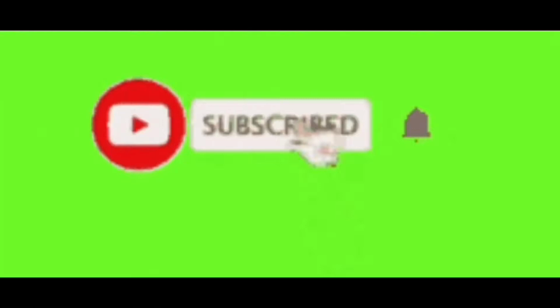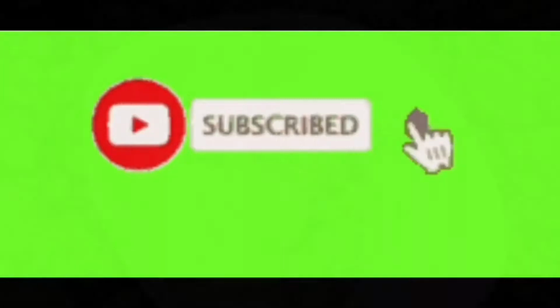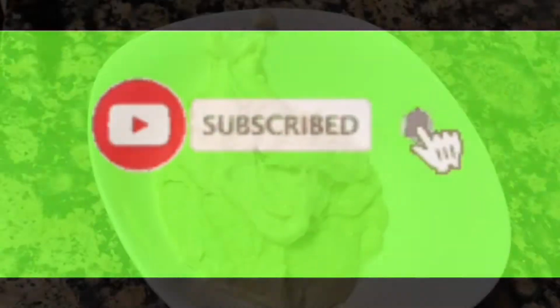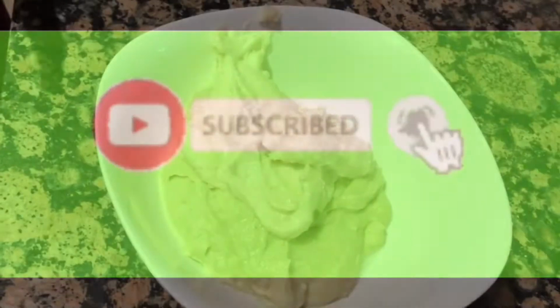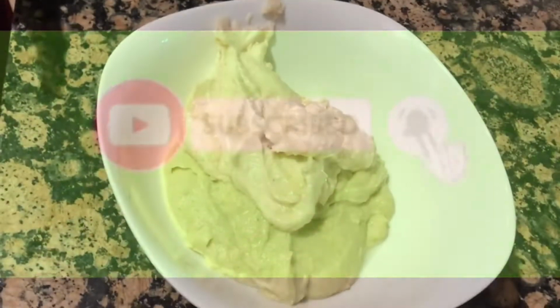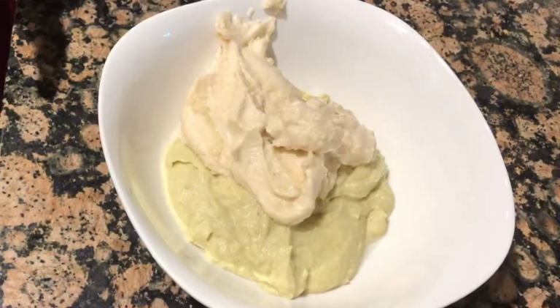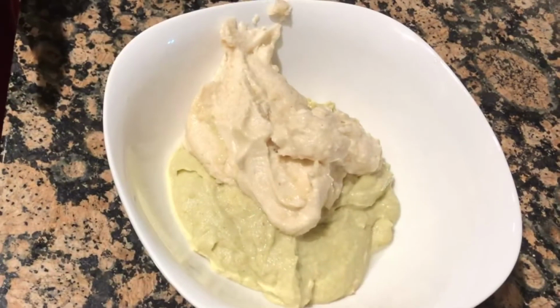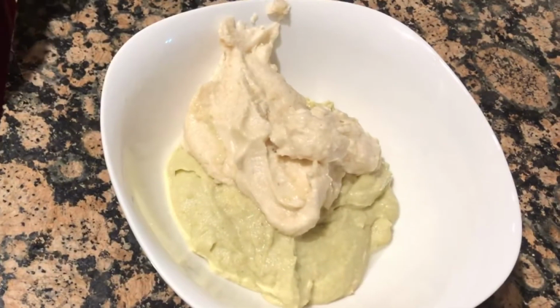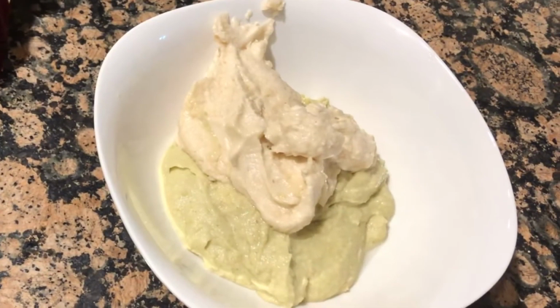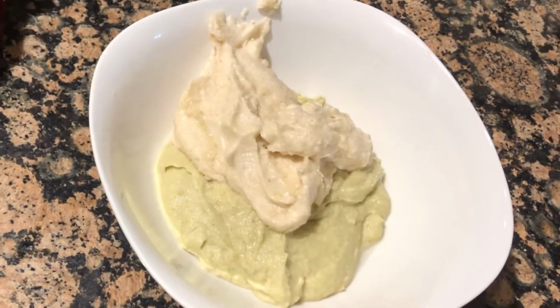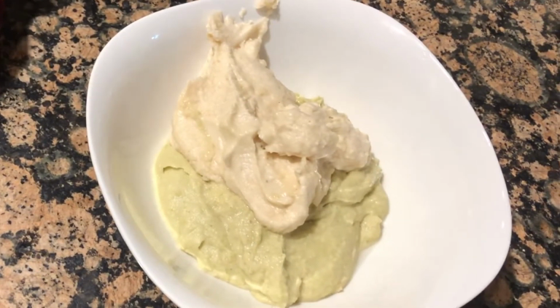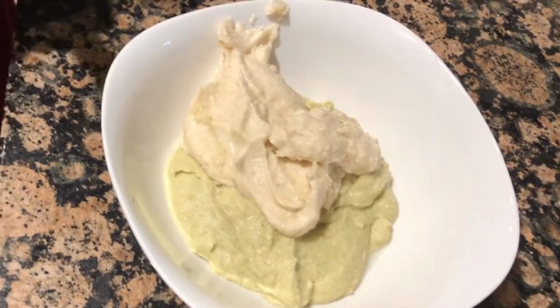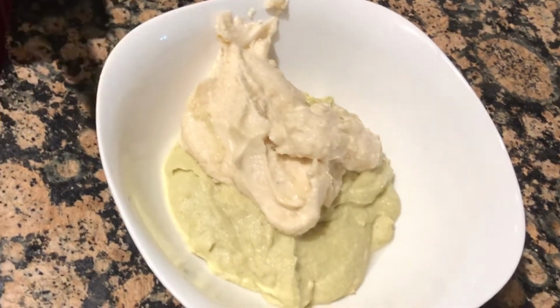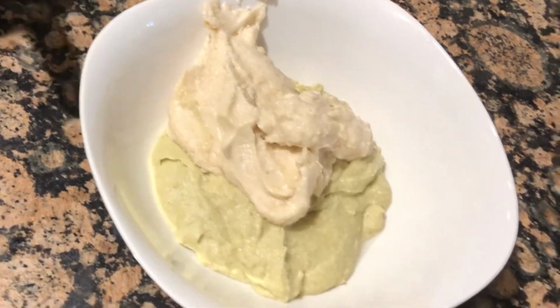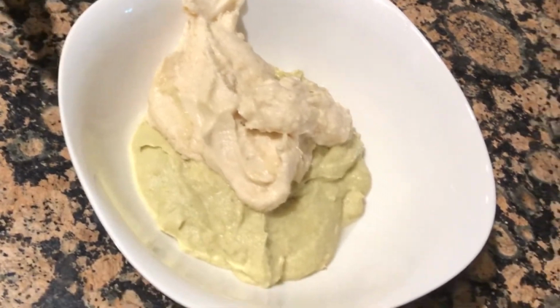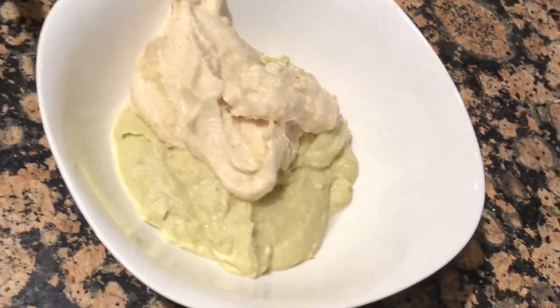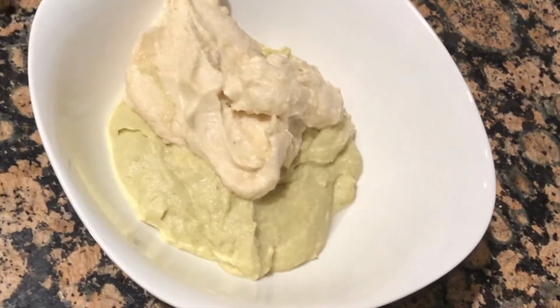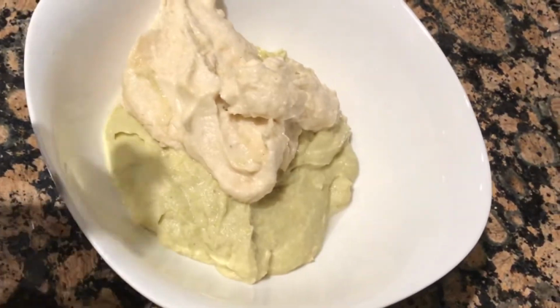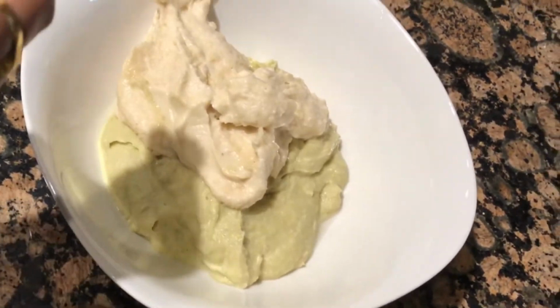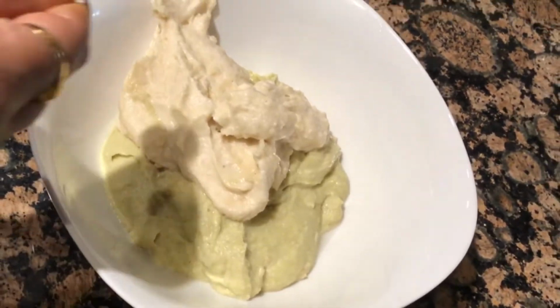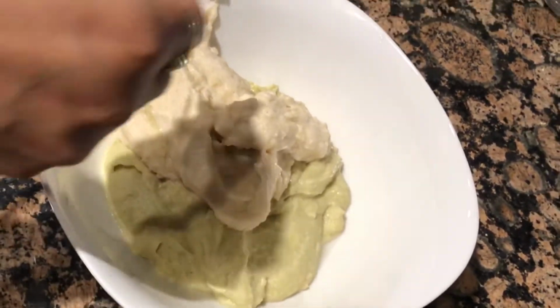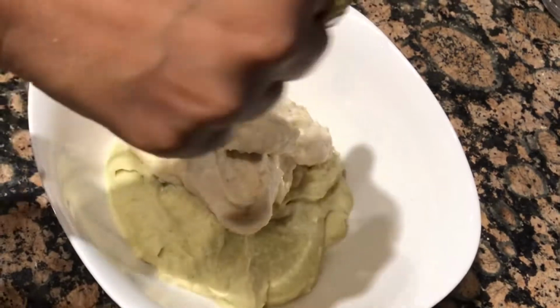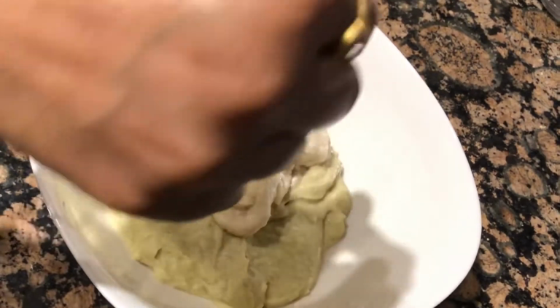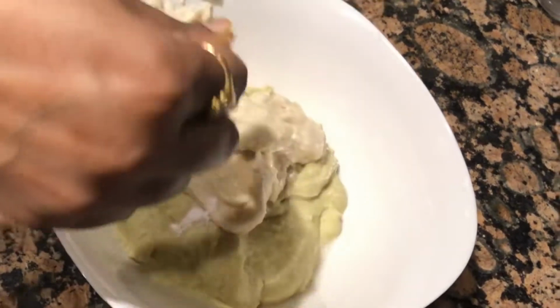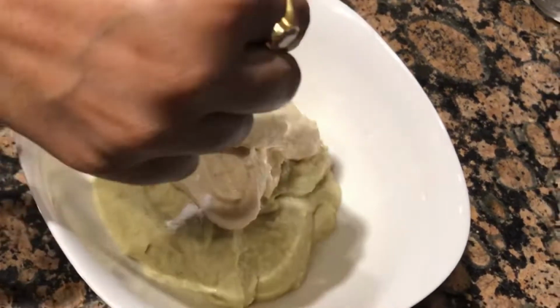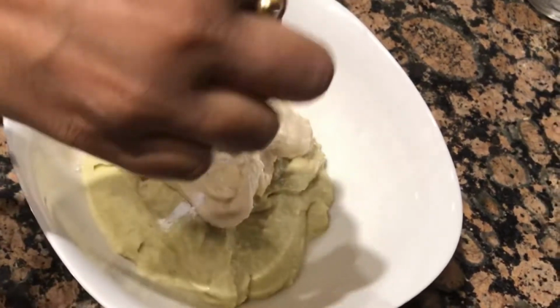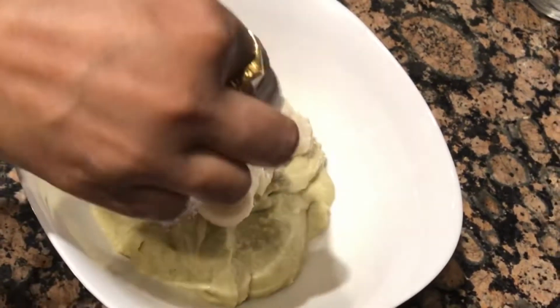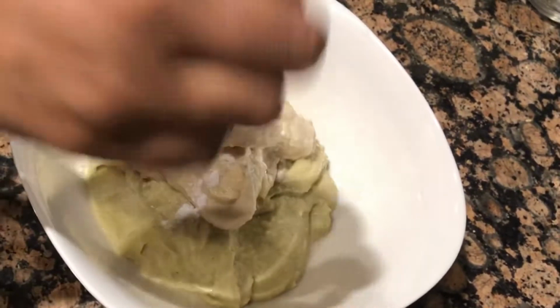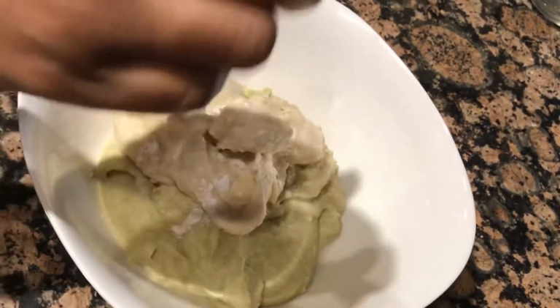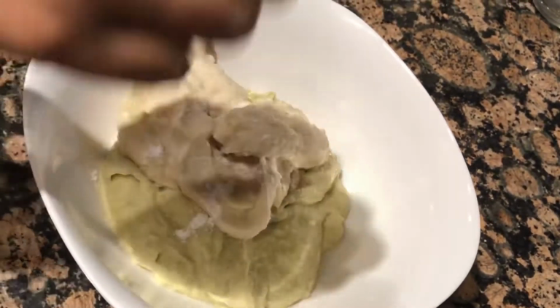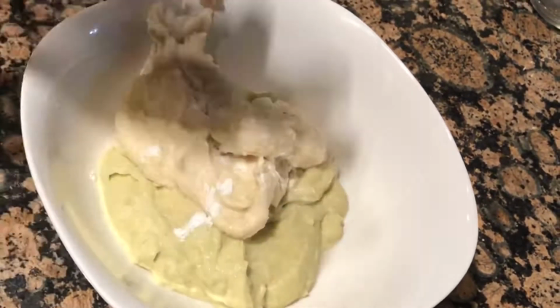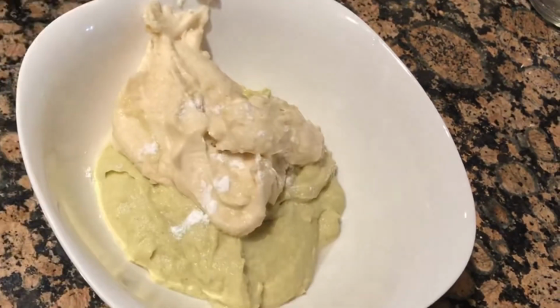Hi friends, welcome to my channel. Today I am going to make a new dish.